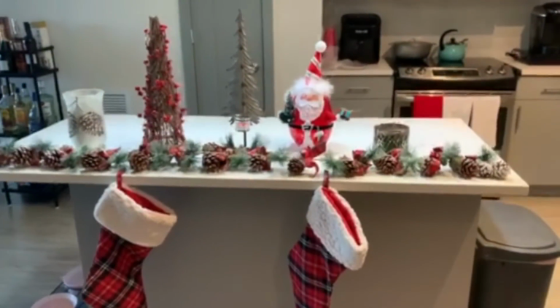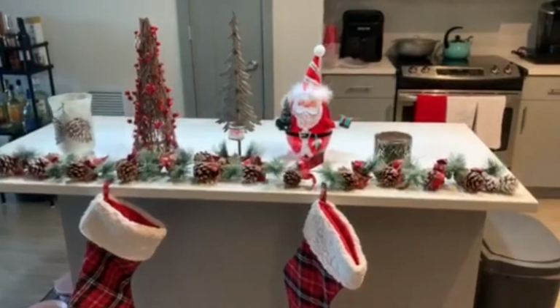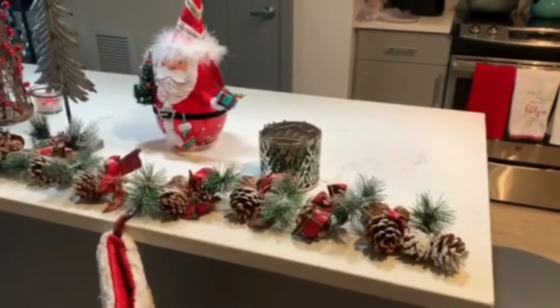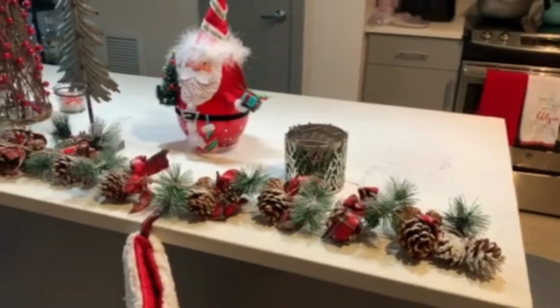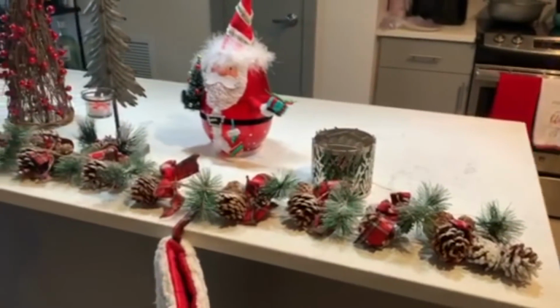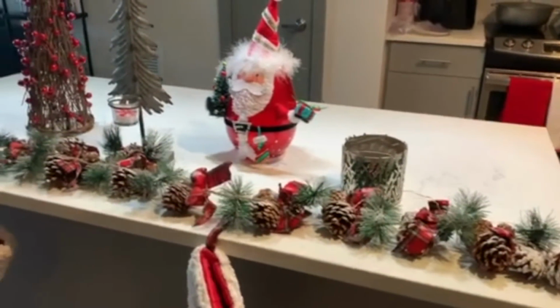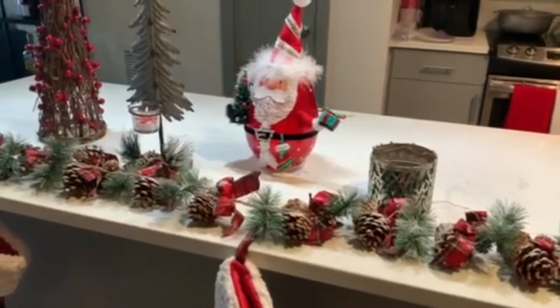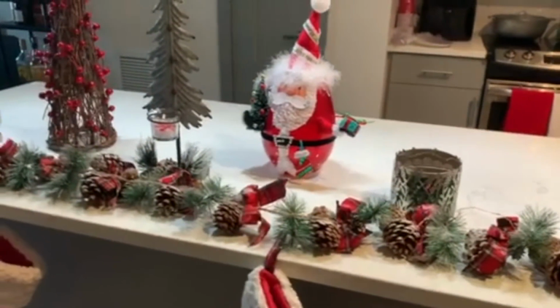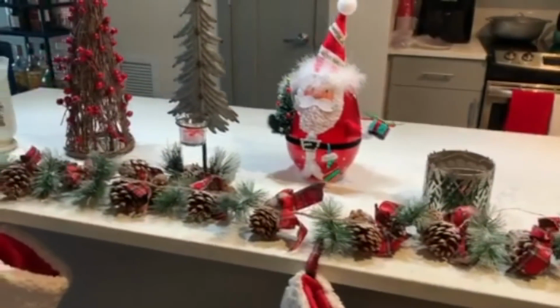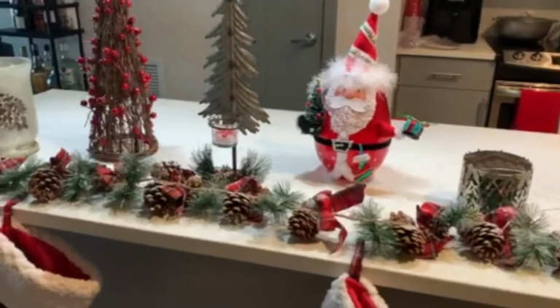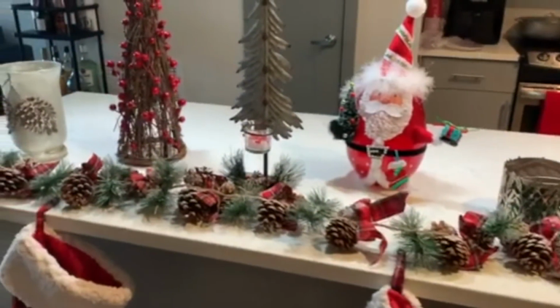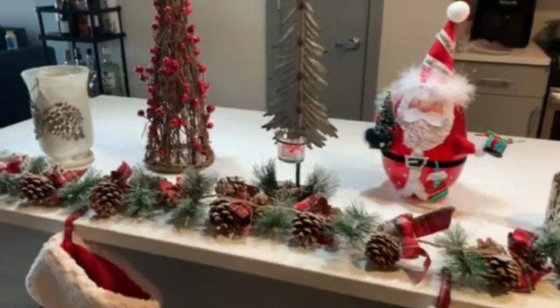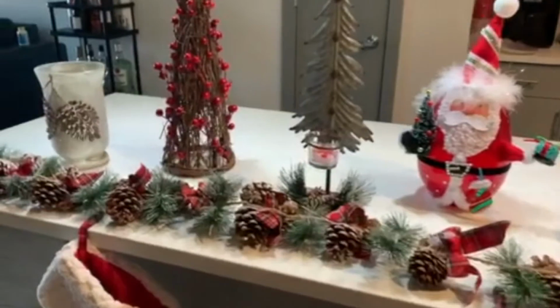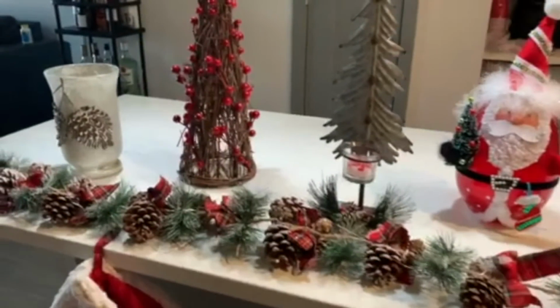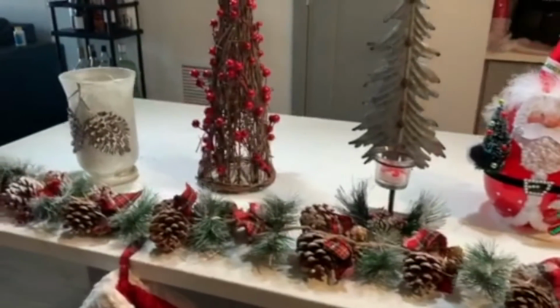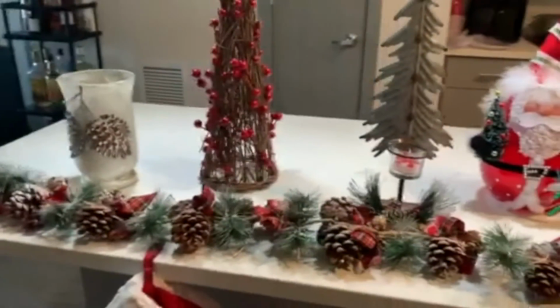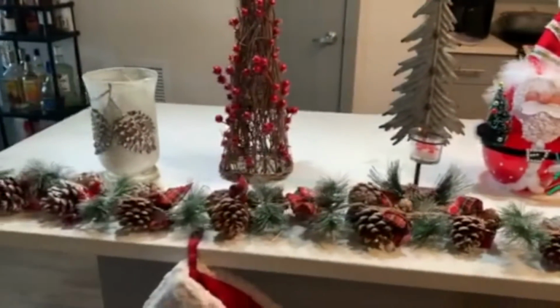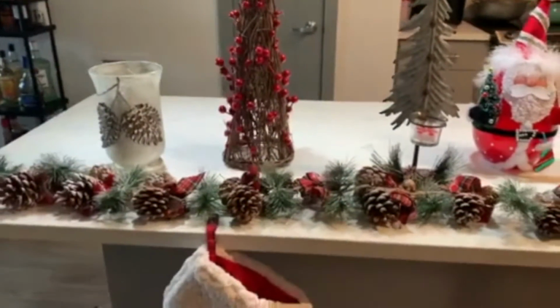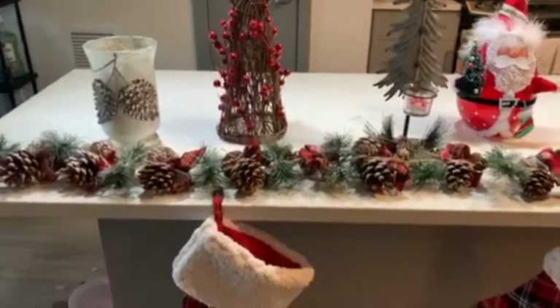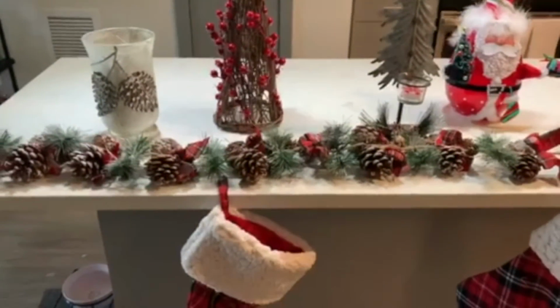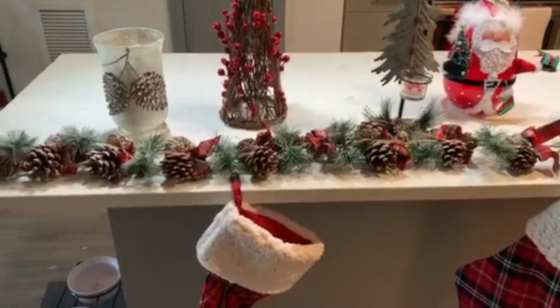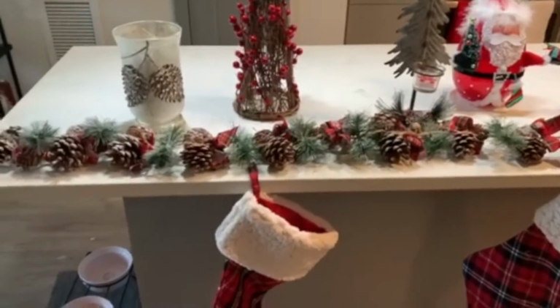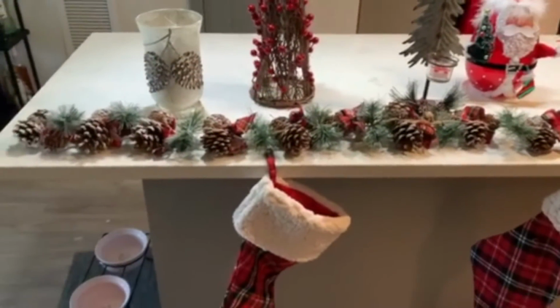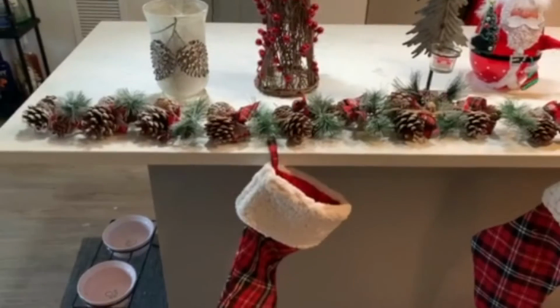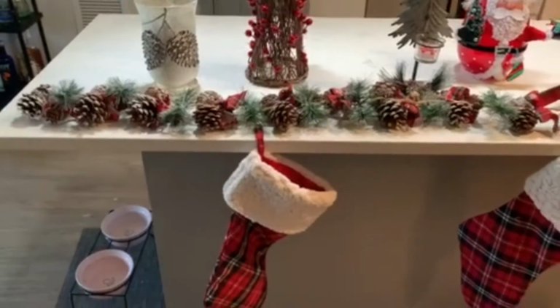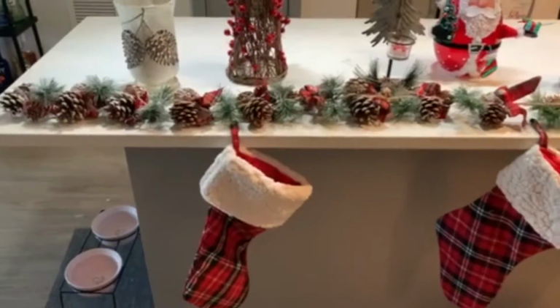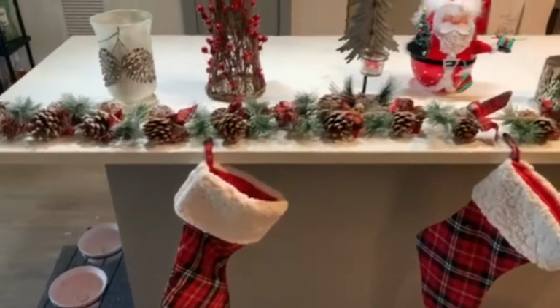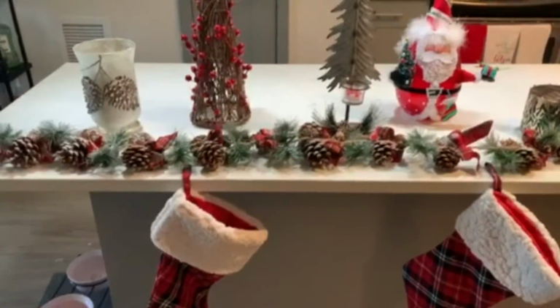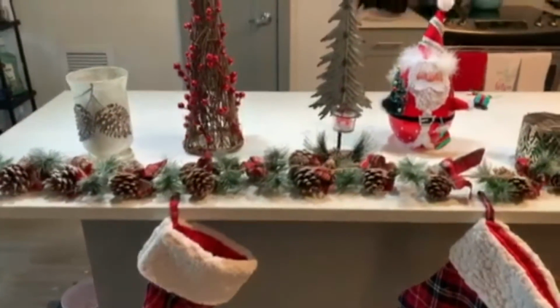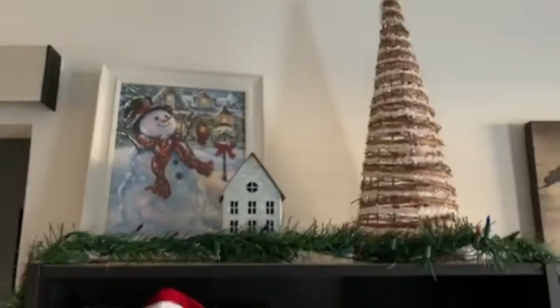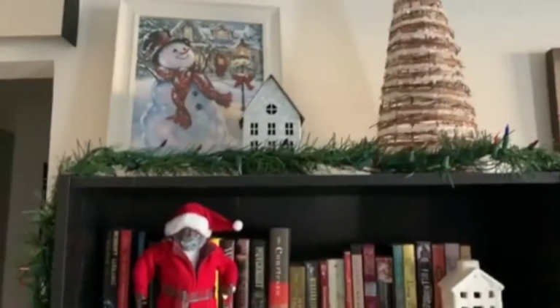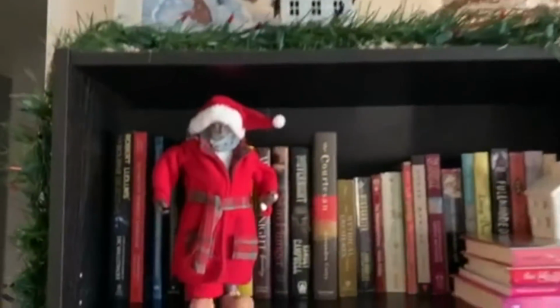This is an overview of what you see when you first walk in, and I'm really happy with how the island turned out. It's nothing crazy — I can still do meal preps and there's still enough space on the counter, but it's still decorative.